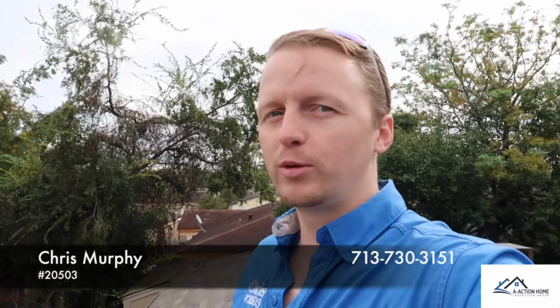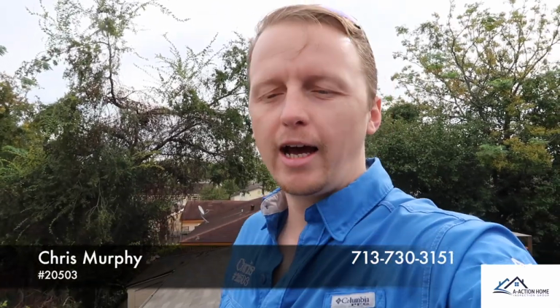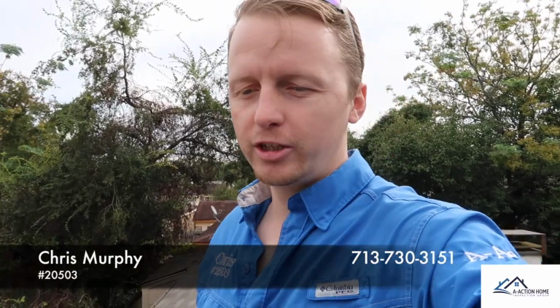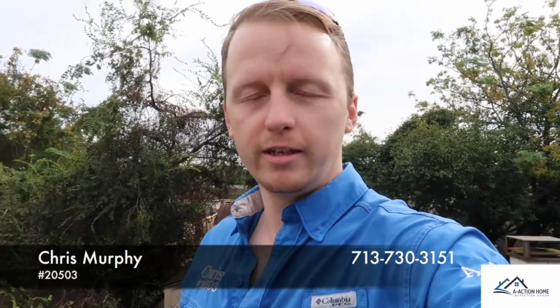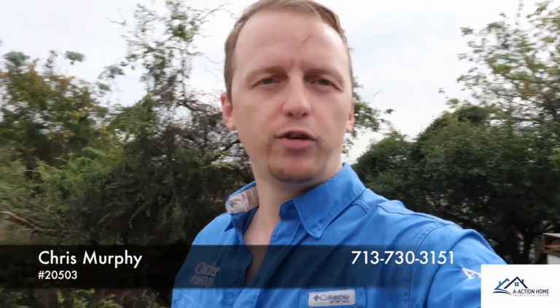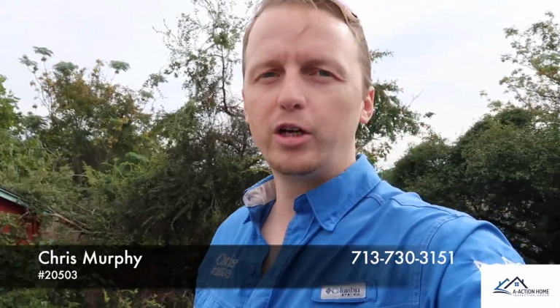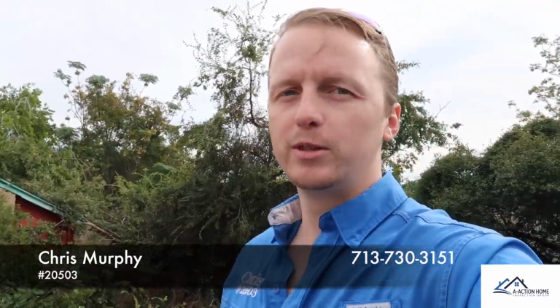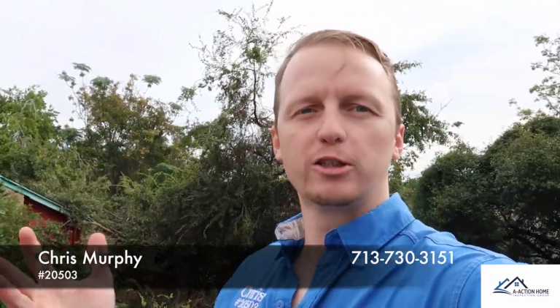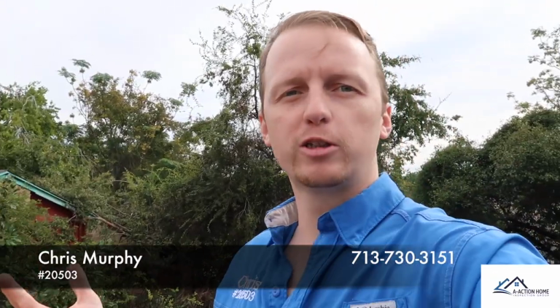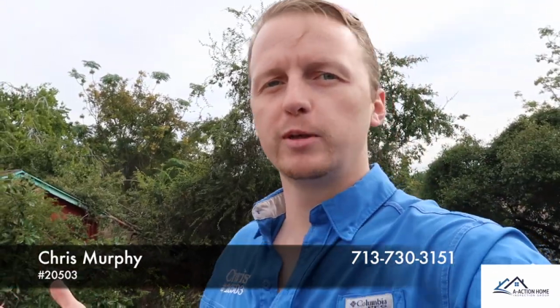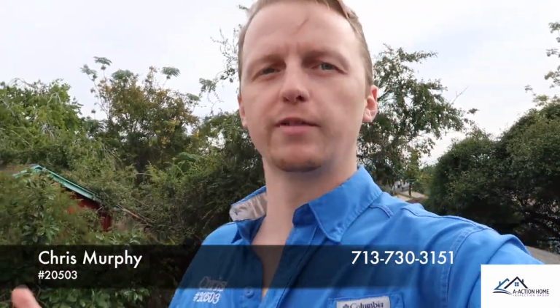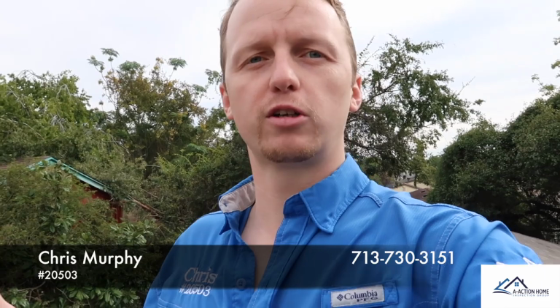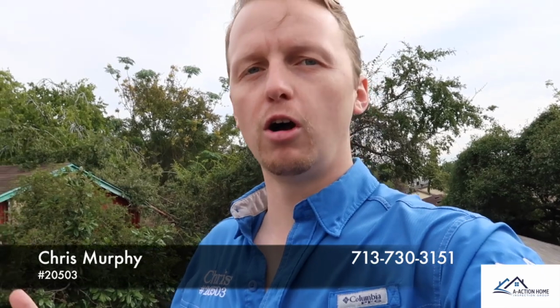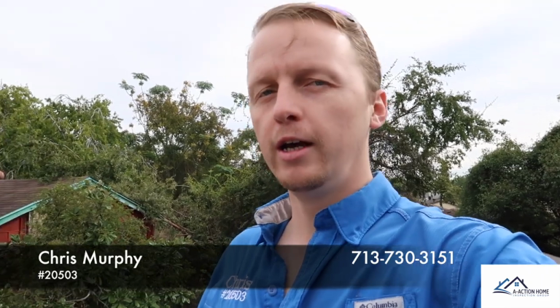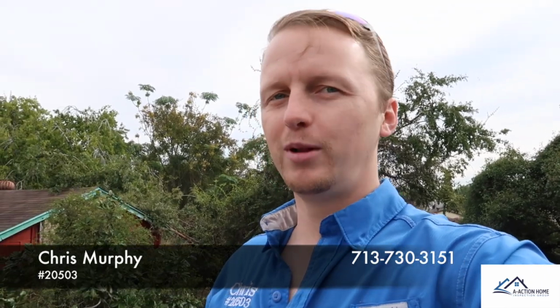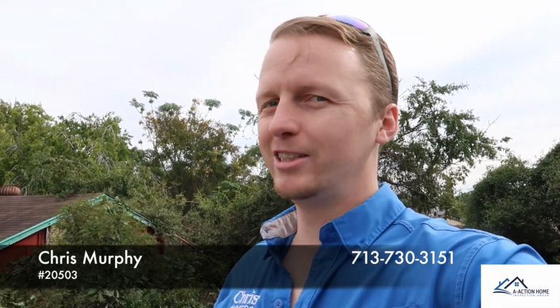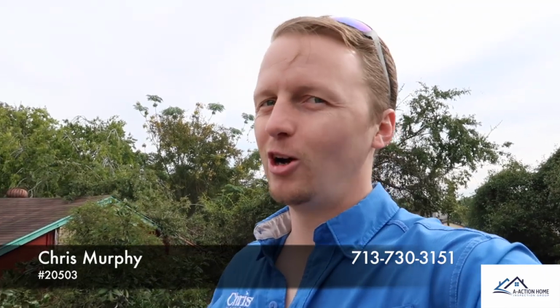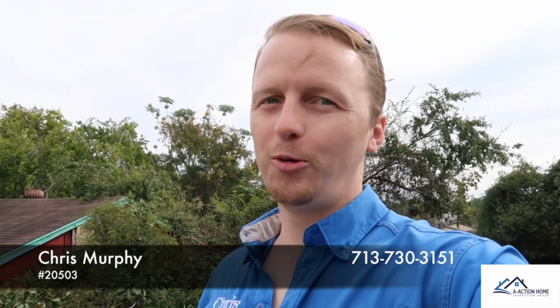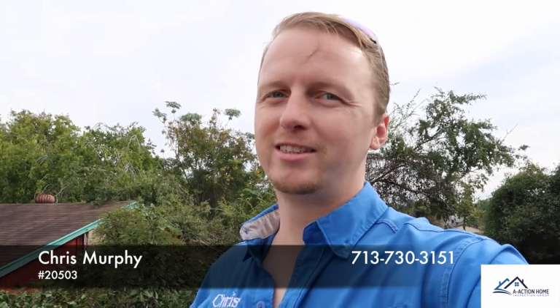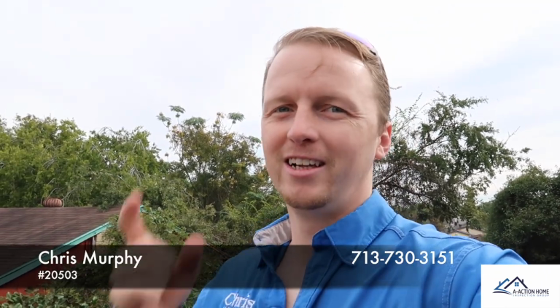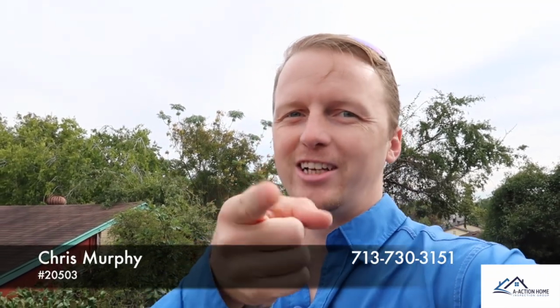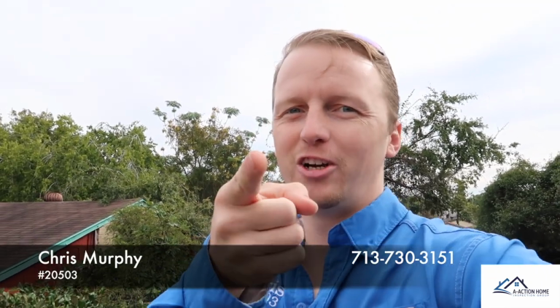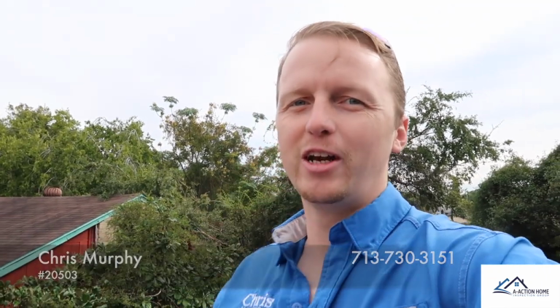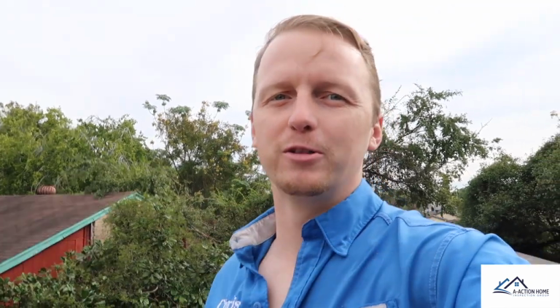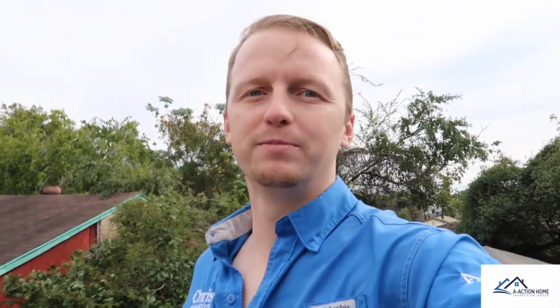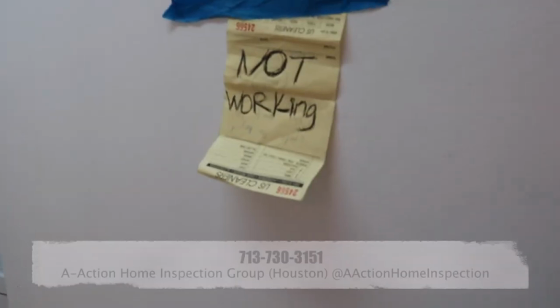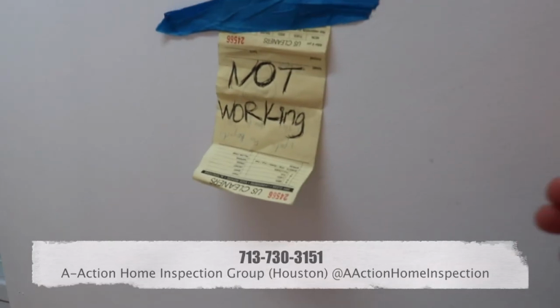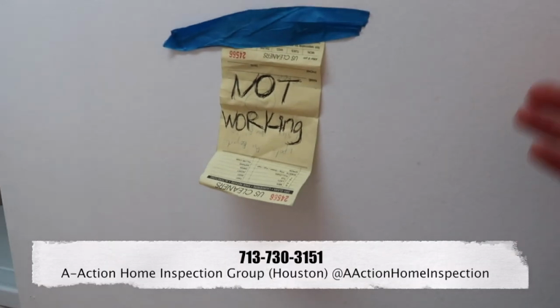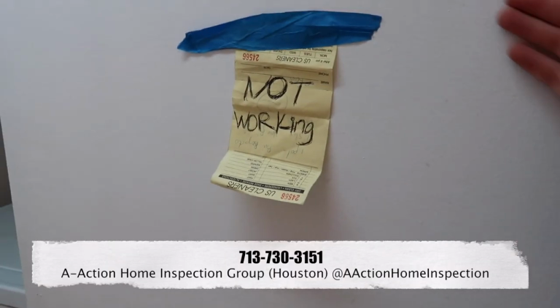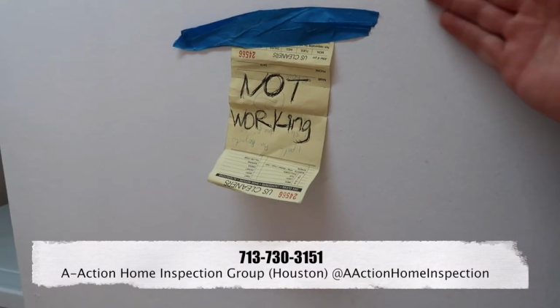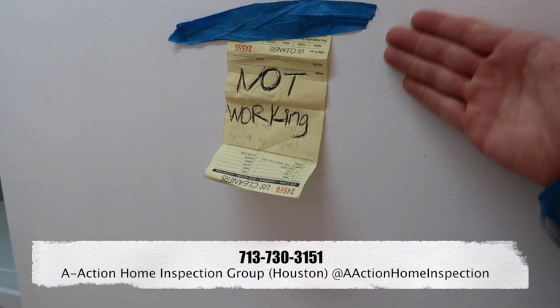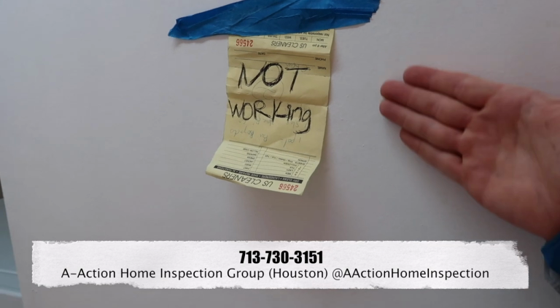That's Chris with Action. If you have any home inspection questions, please give us a call, and please like and share the video.